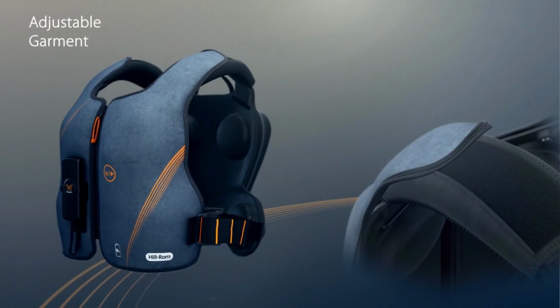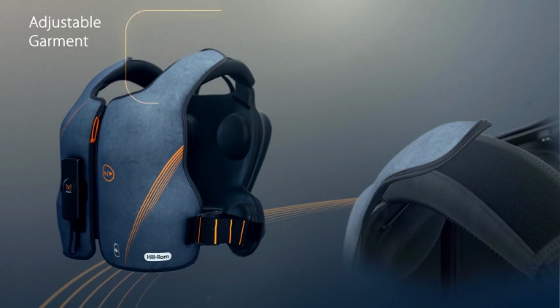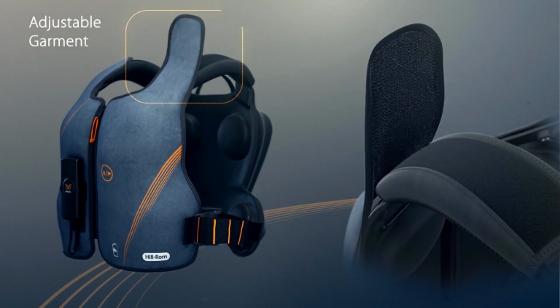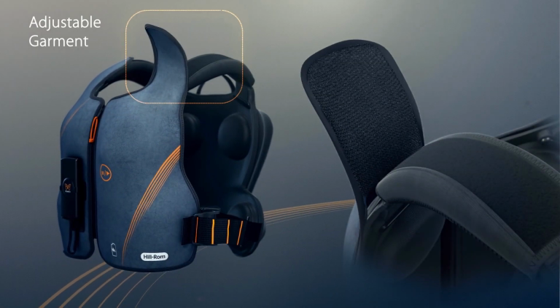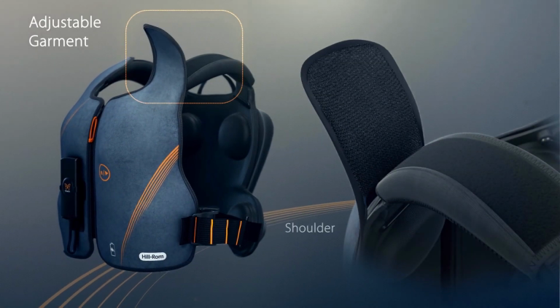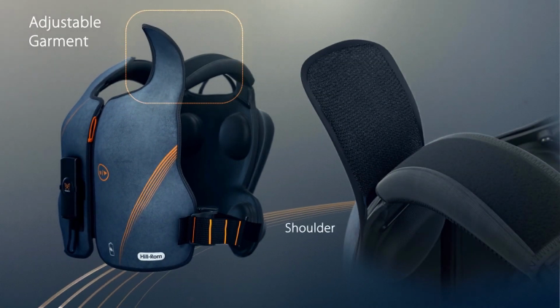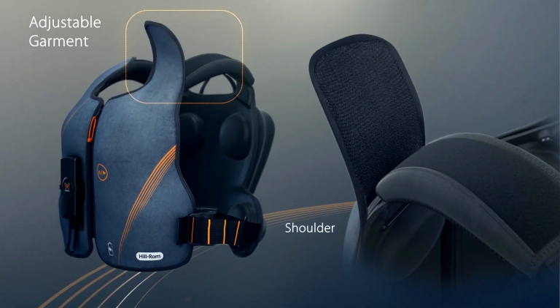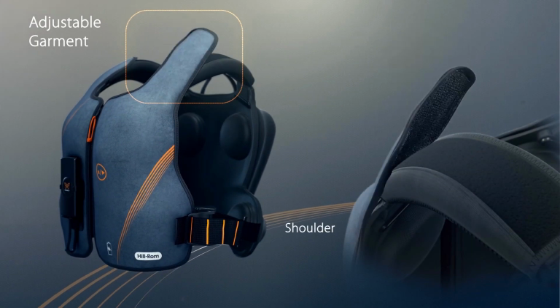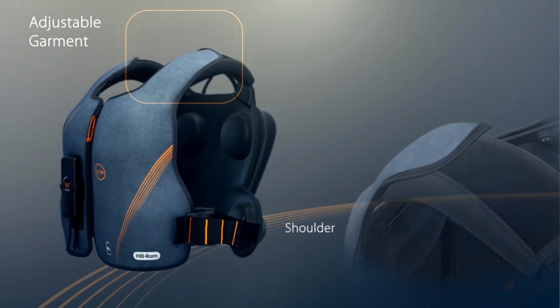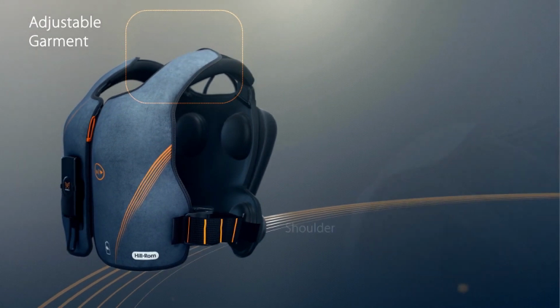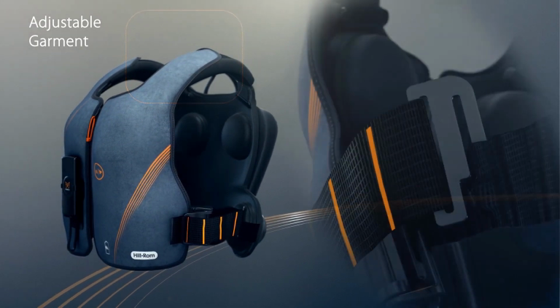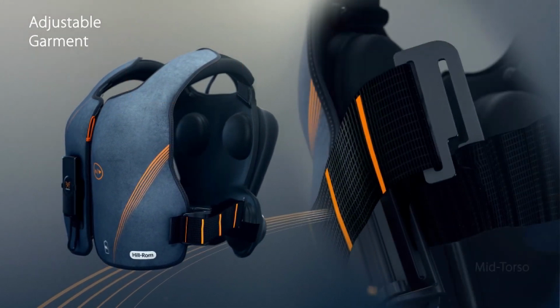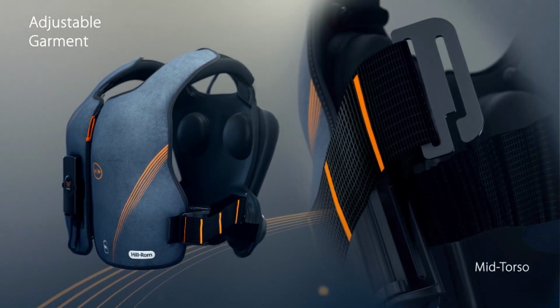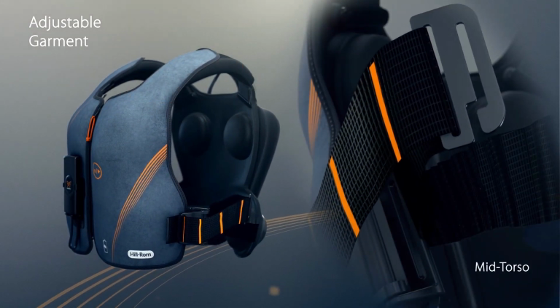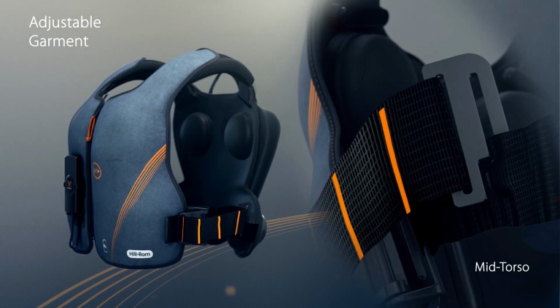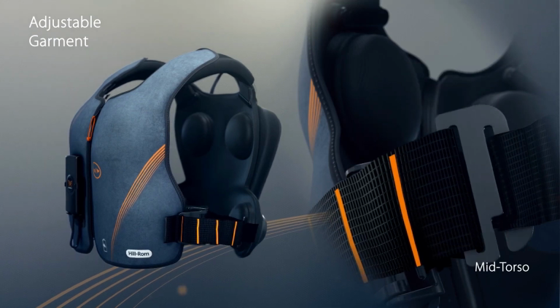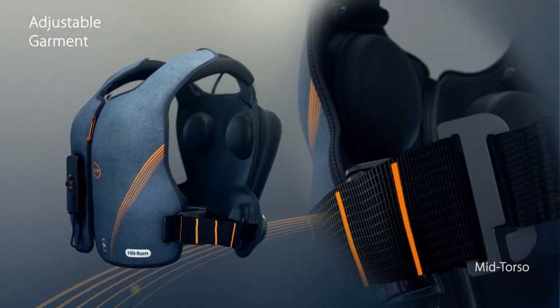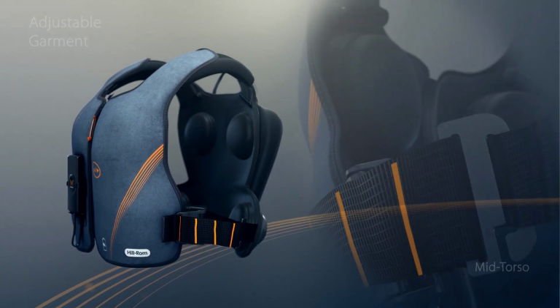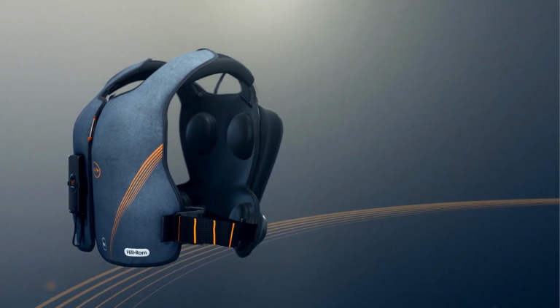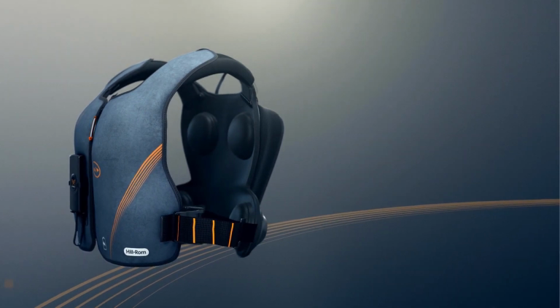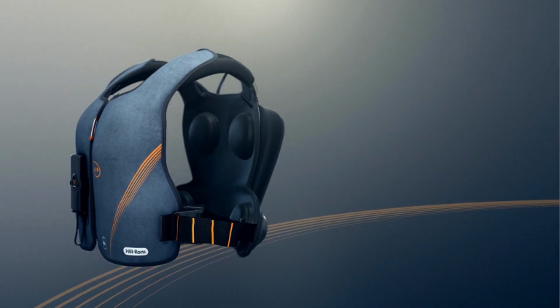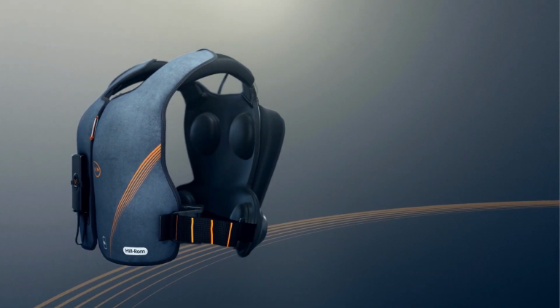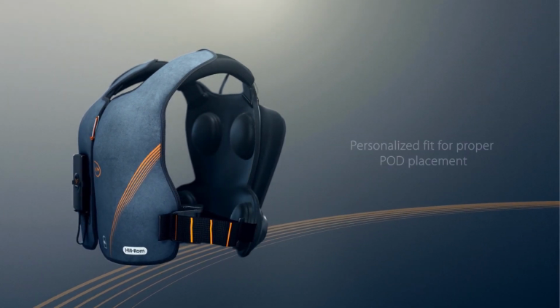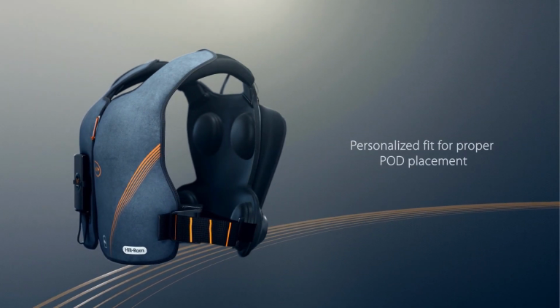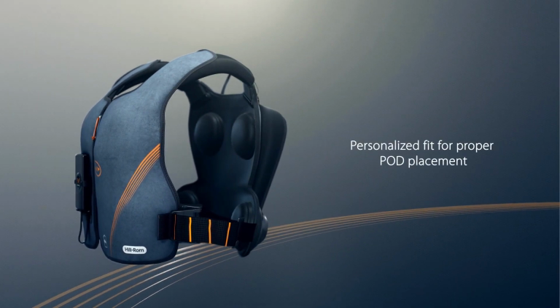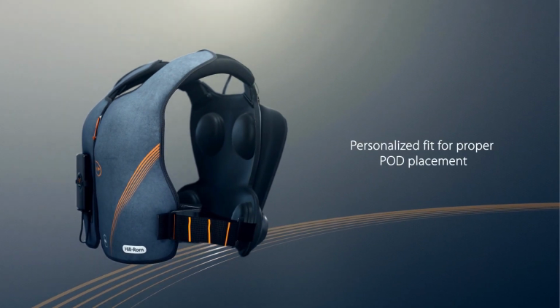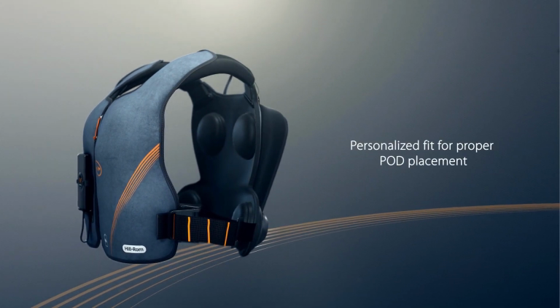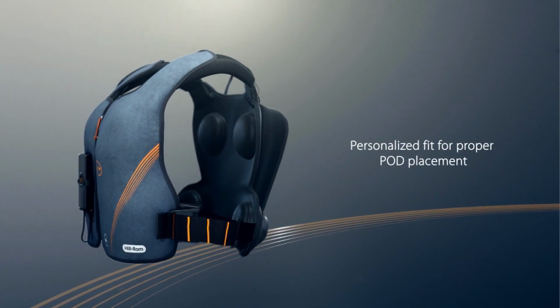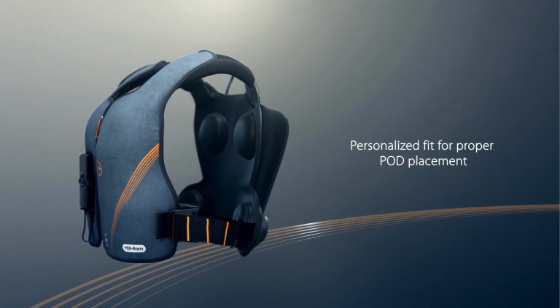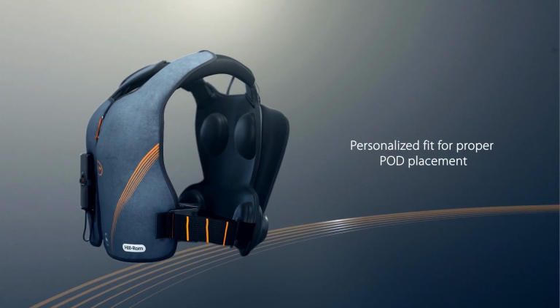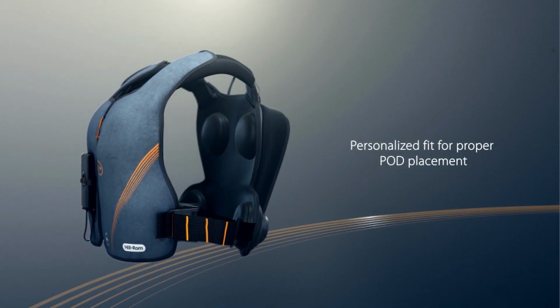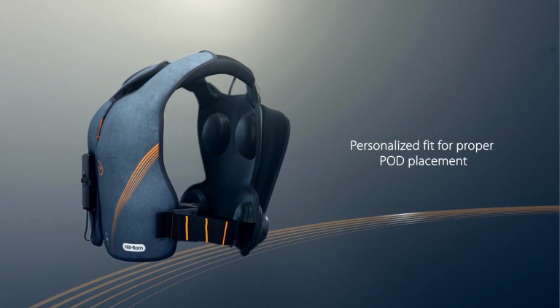The garment has adjustments at the shoulder and mid-torso to ensure a personalized fit for proper pod placement.